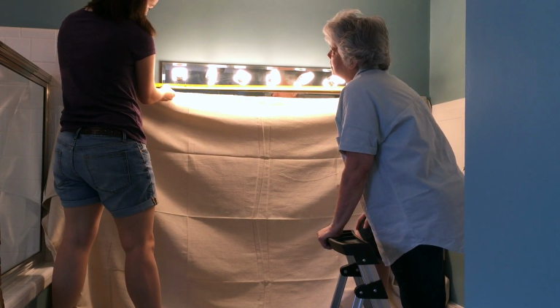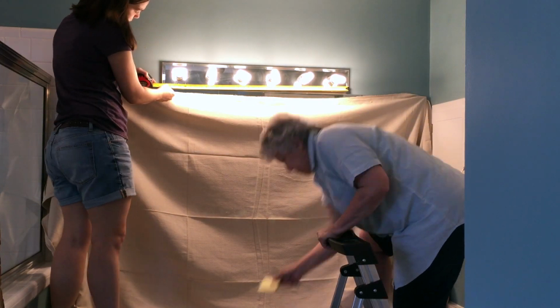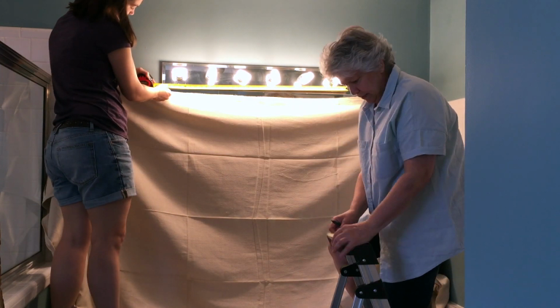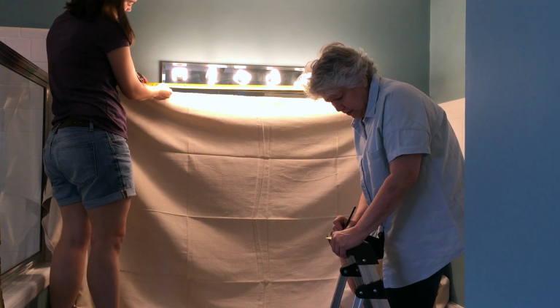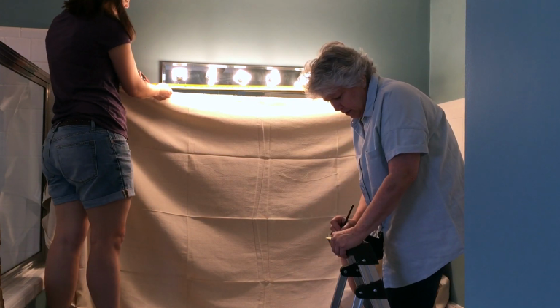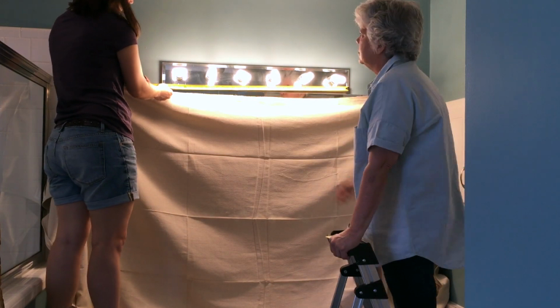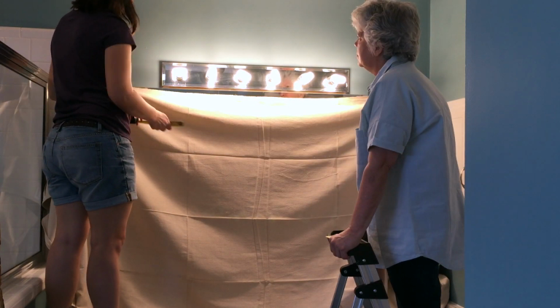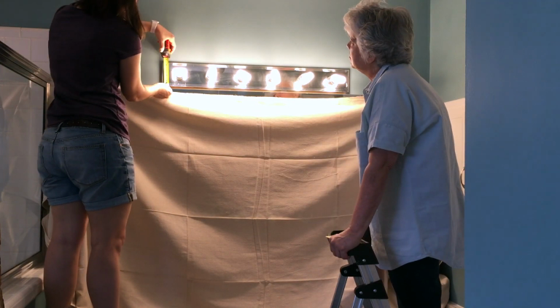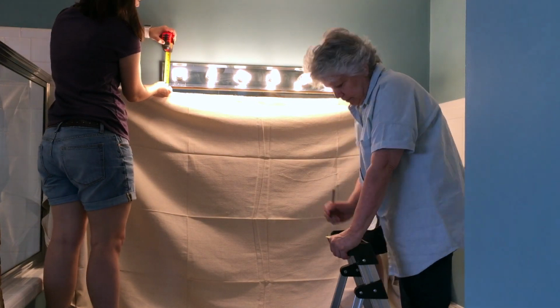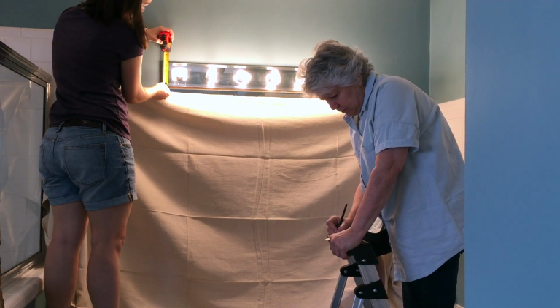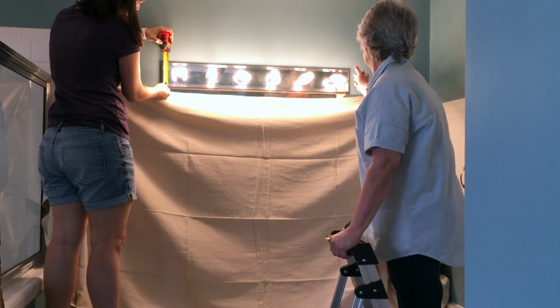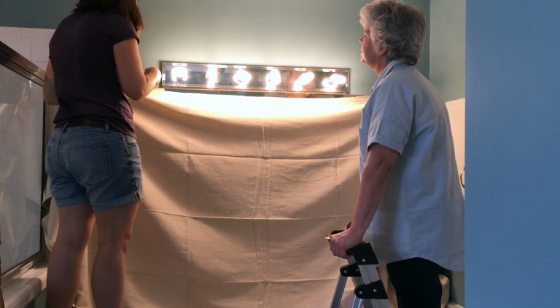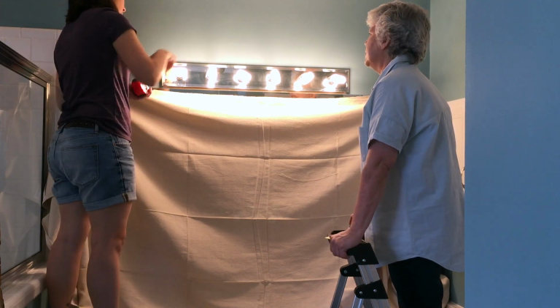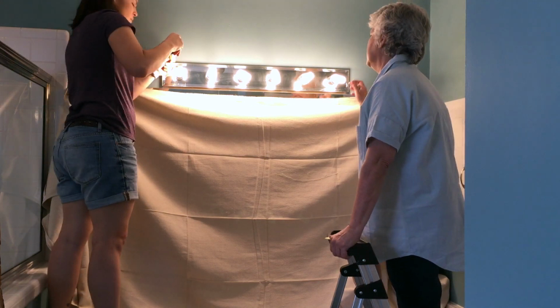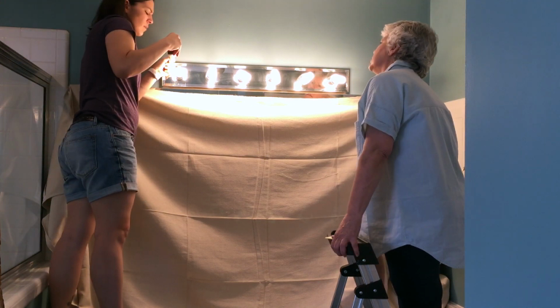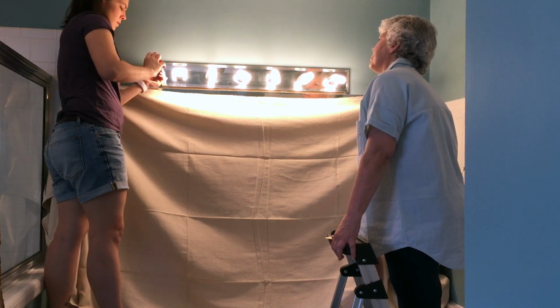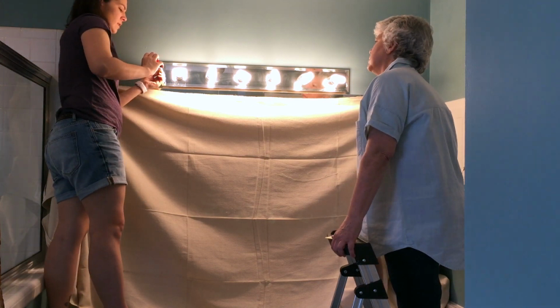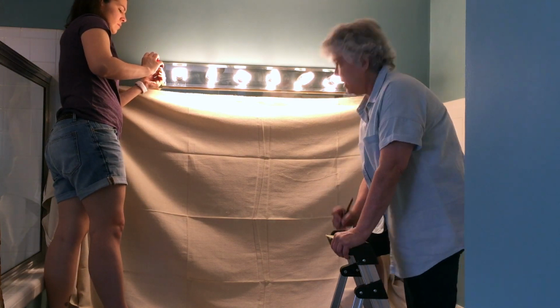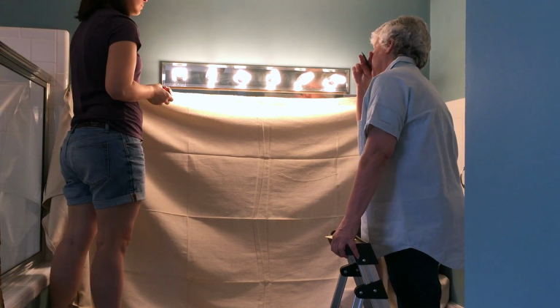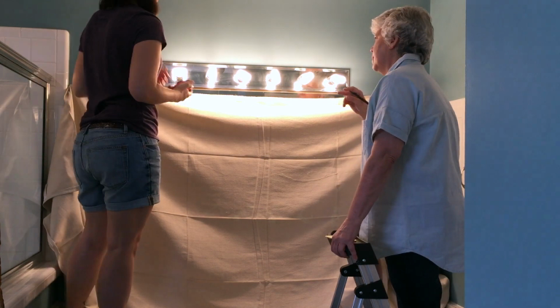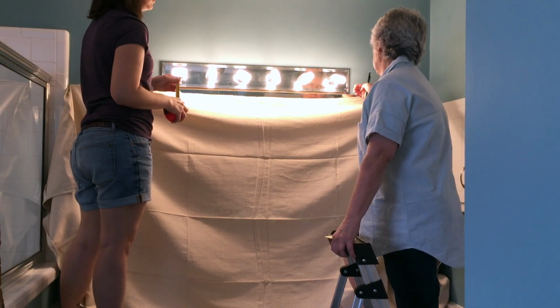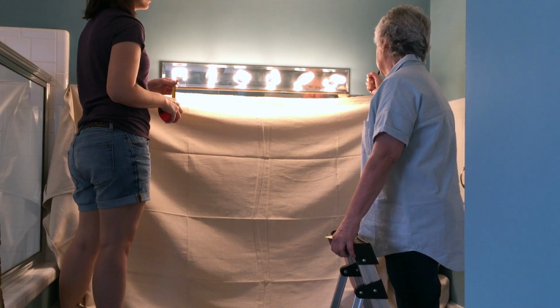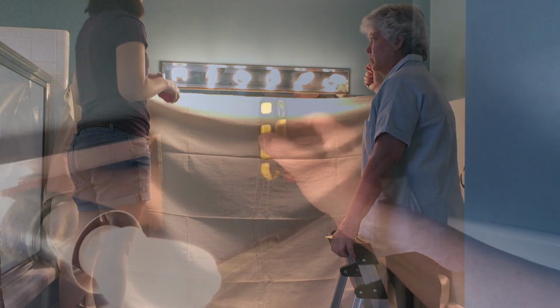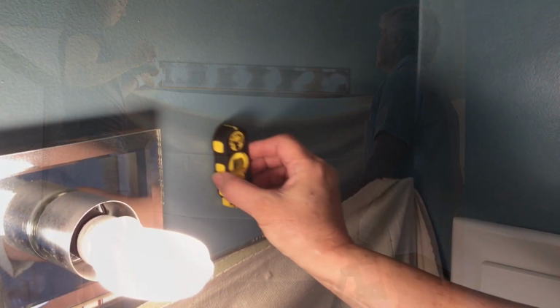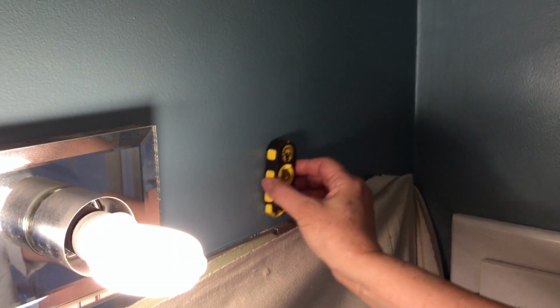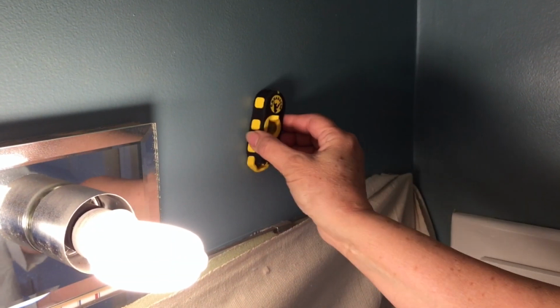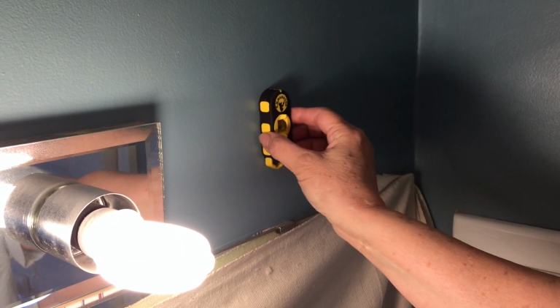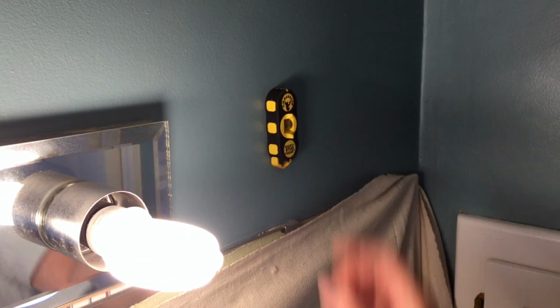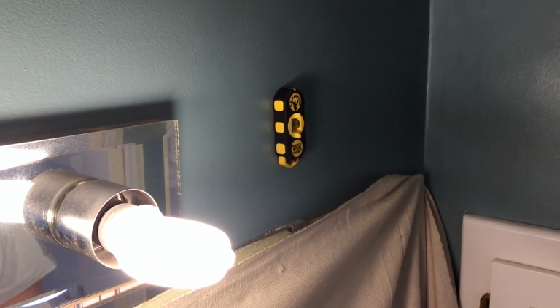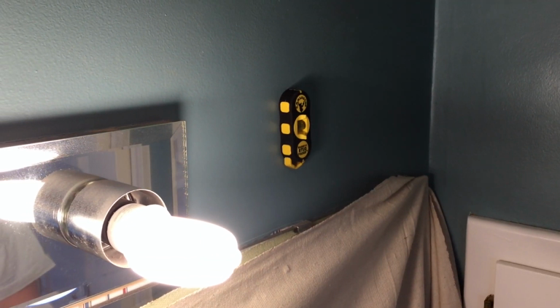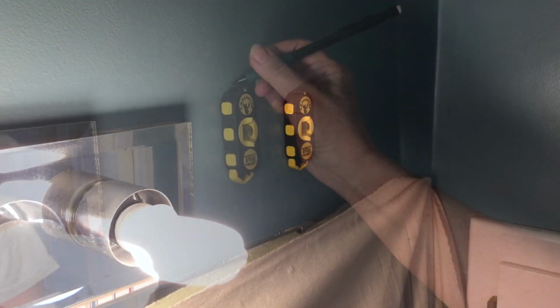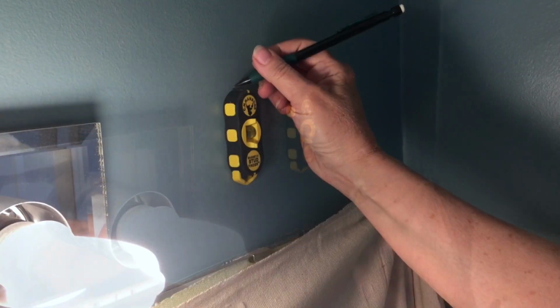We covered the mirror with a drop cloth to protect it from dust, then measured the space. We paid close attention to the distance so the cover did not touch the lights. The magnetic stud finder made finding and marking the stud on each side easy.